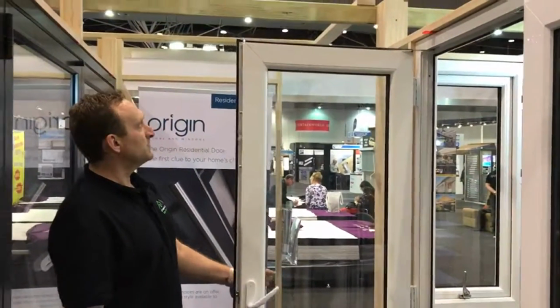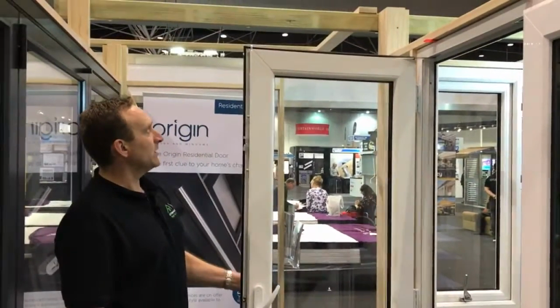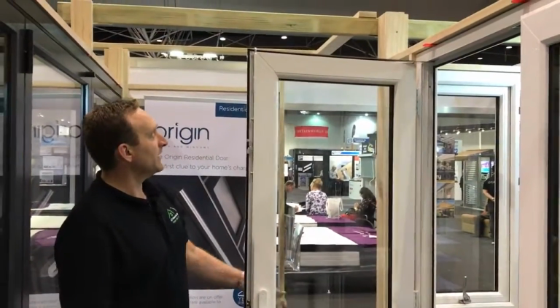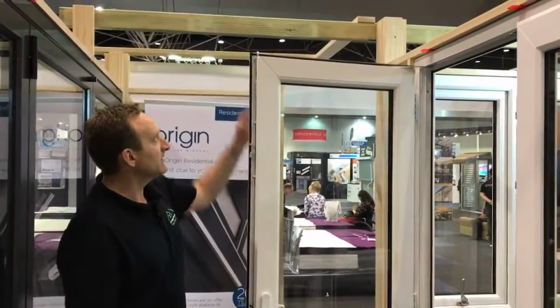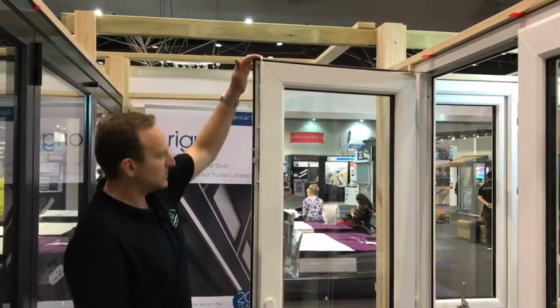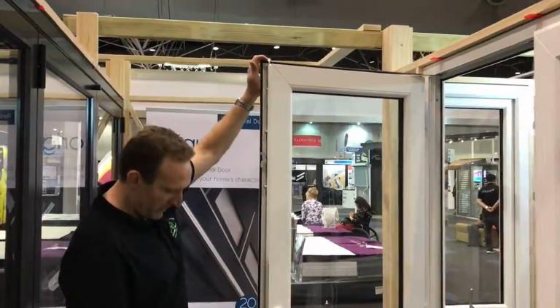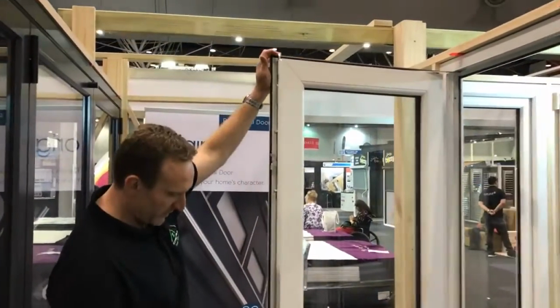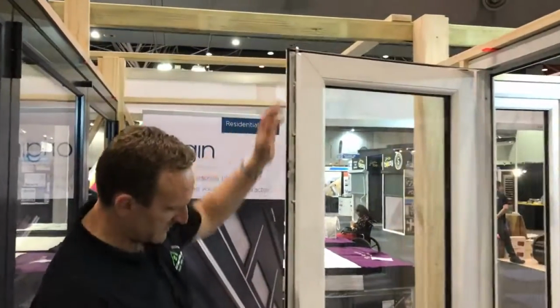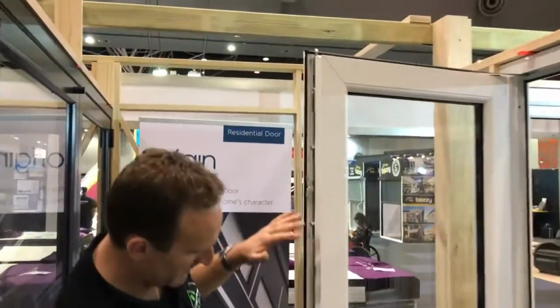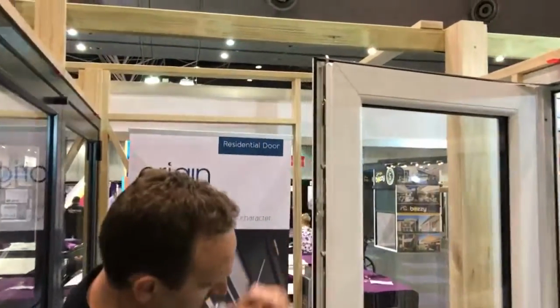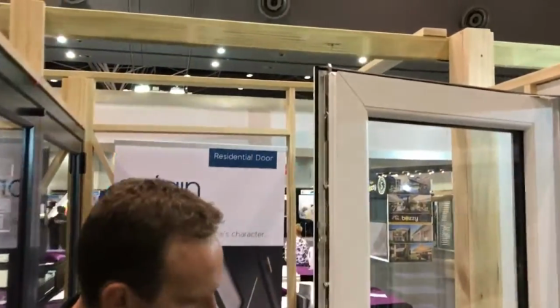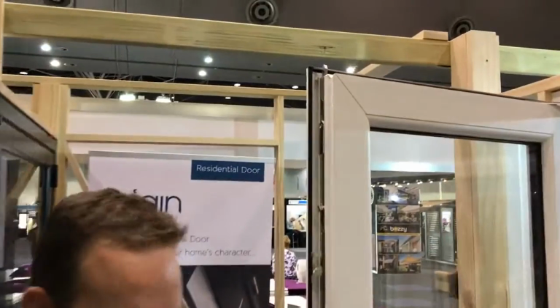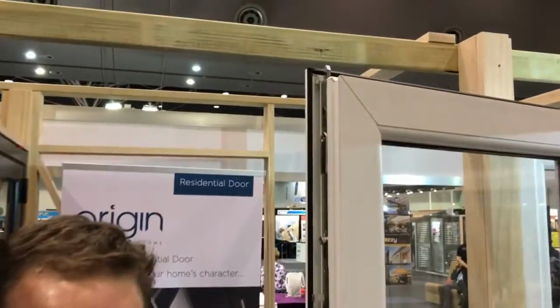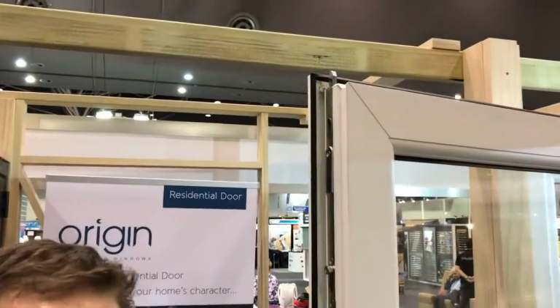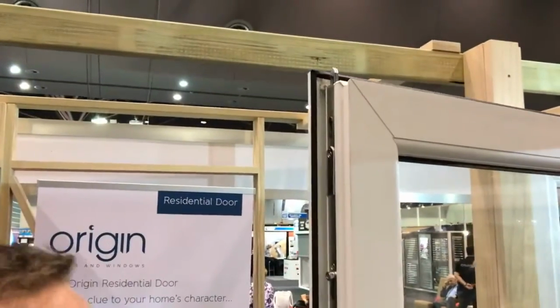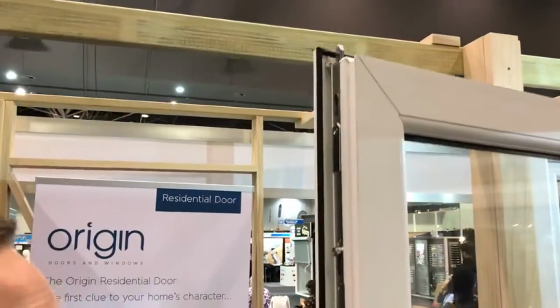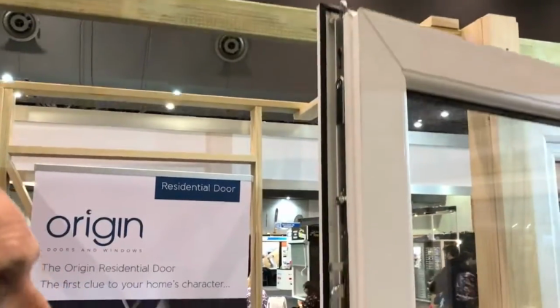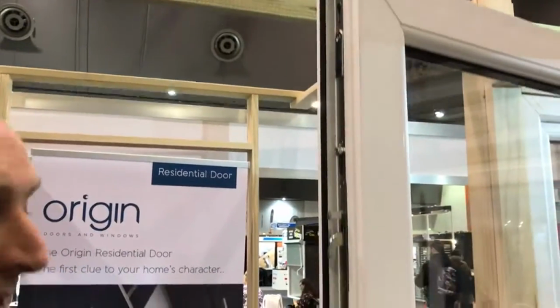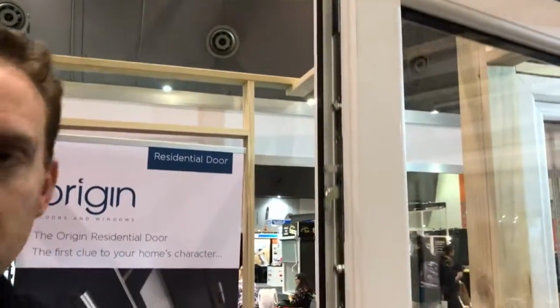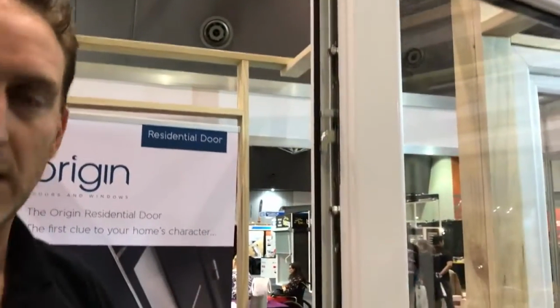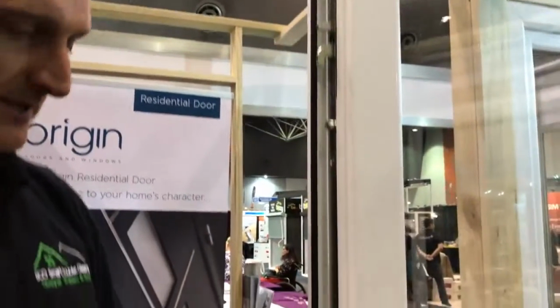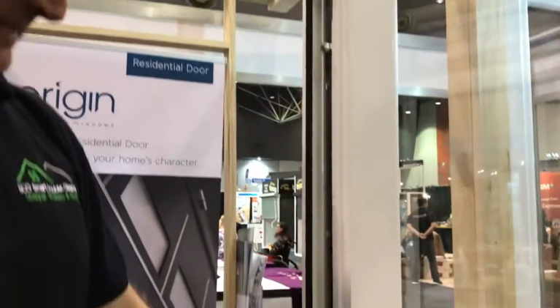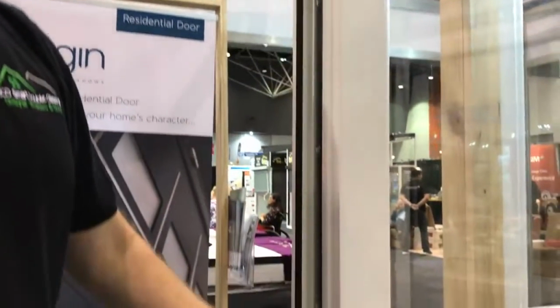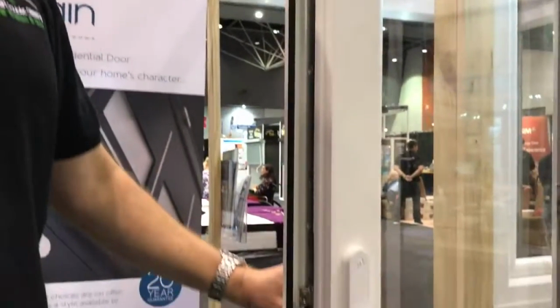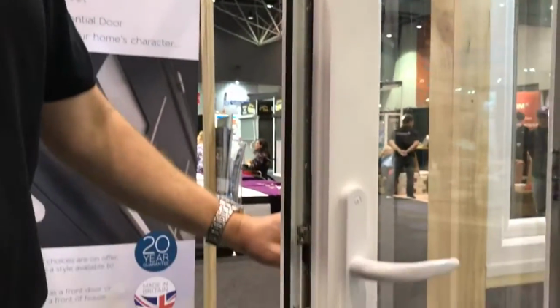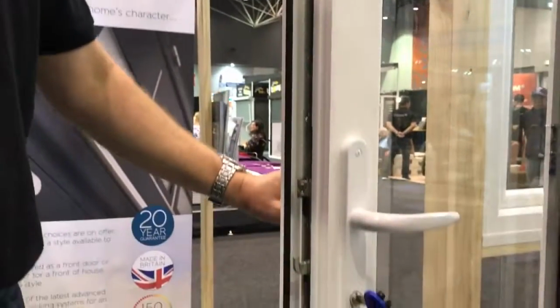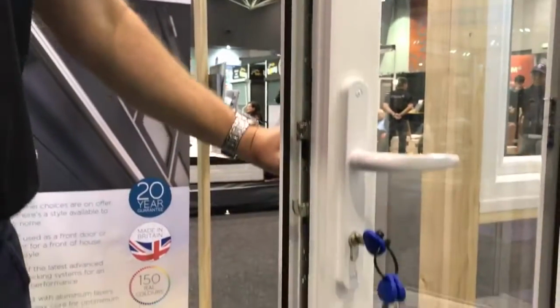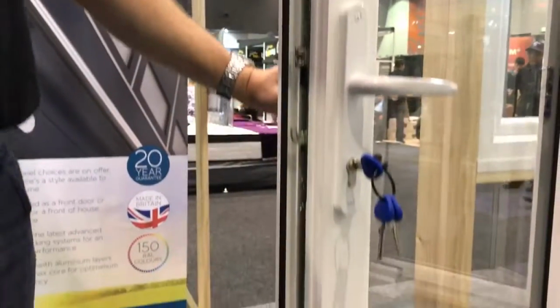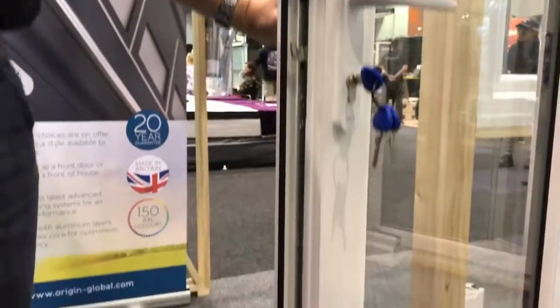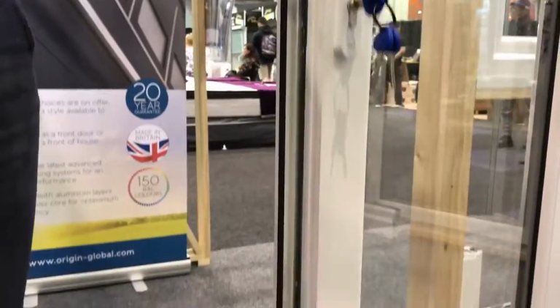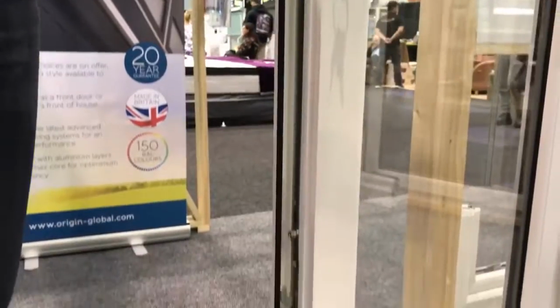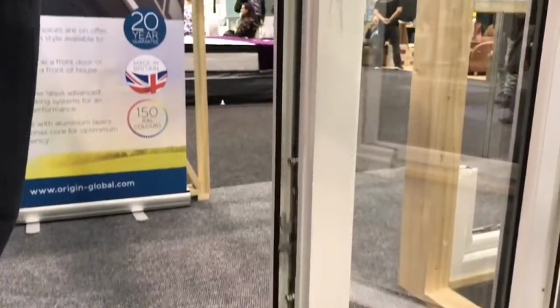Multi-point locking — shoot bolts bottom and top and three points — so far and away exceeds any Australian standards and insurance requirements.